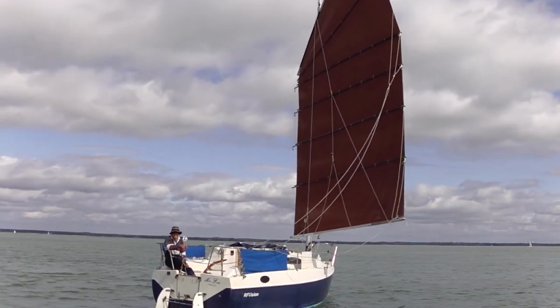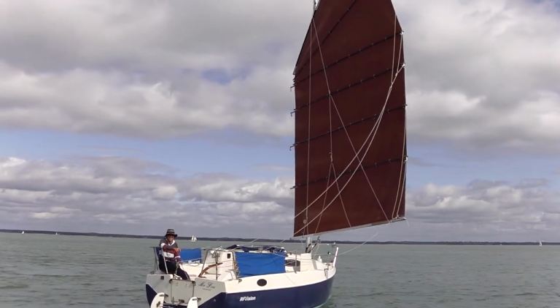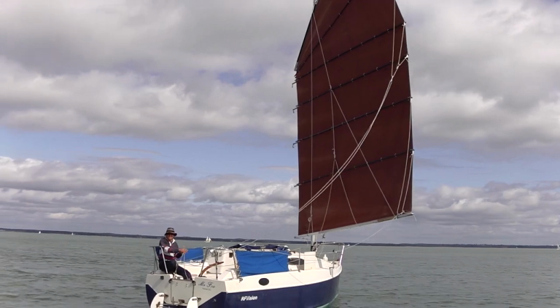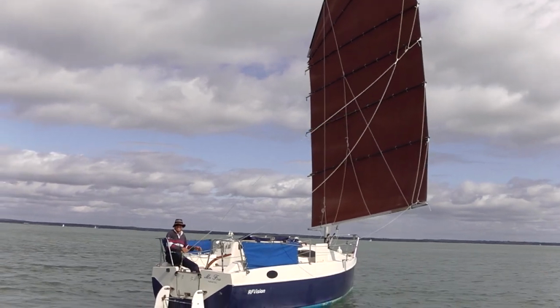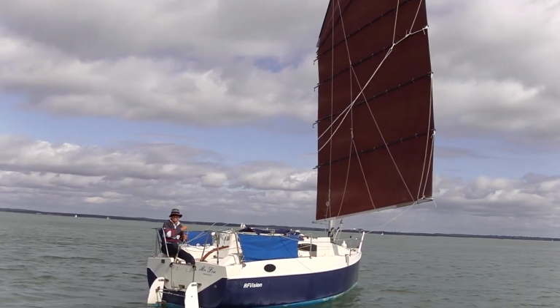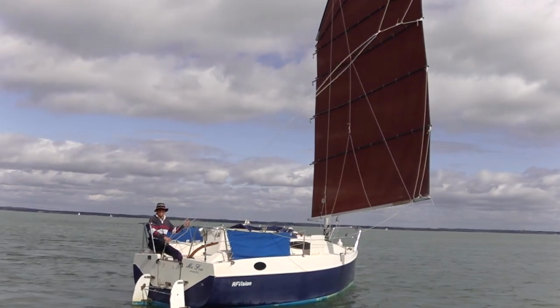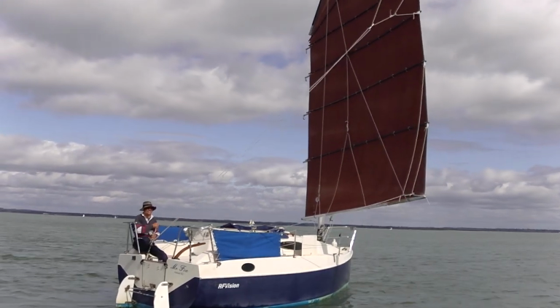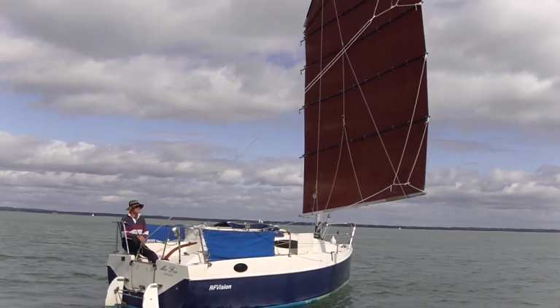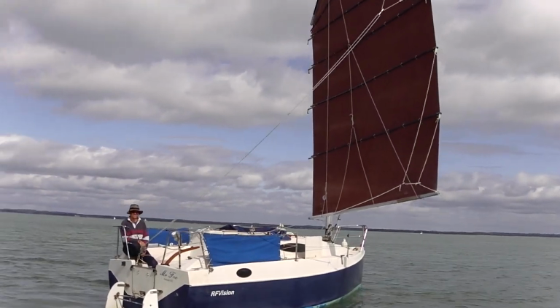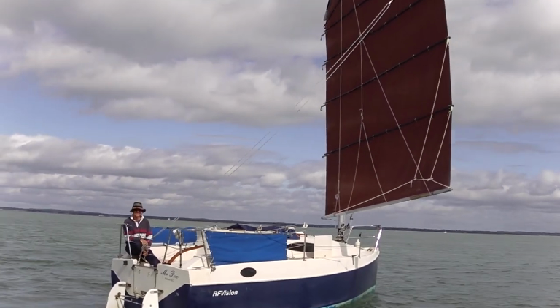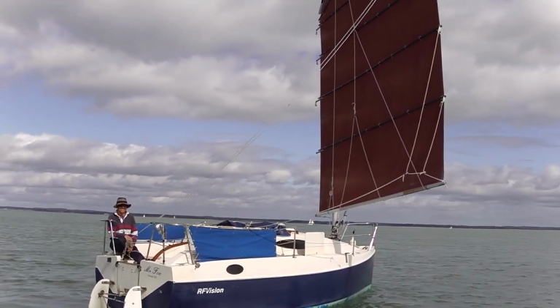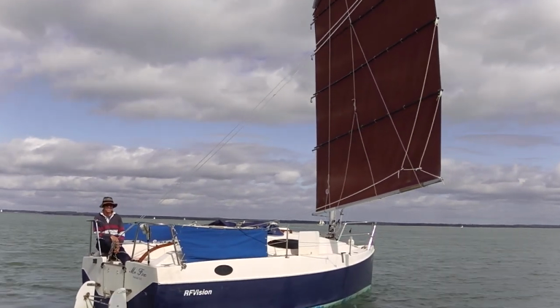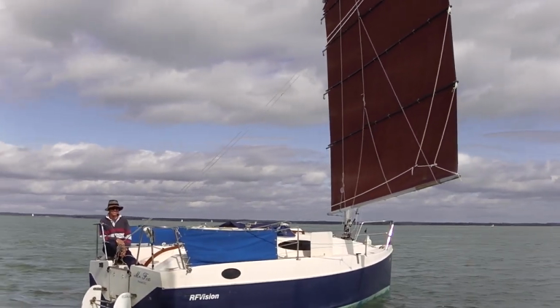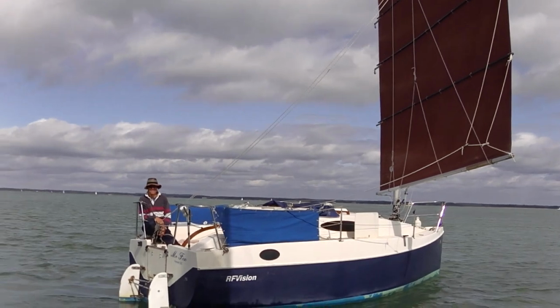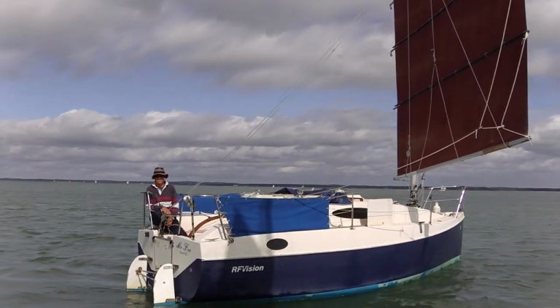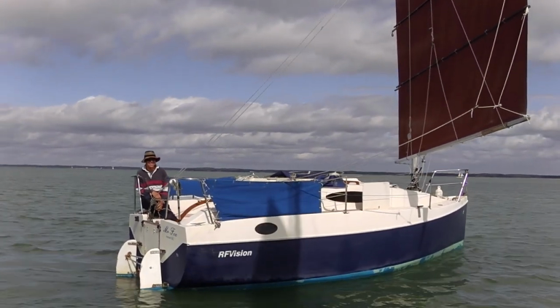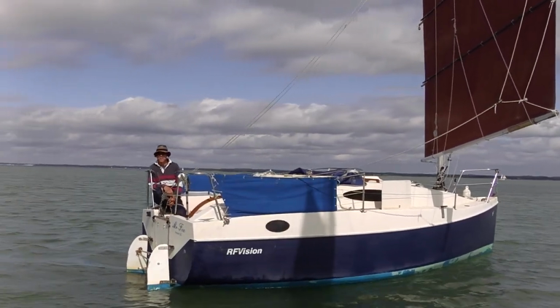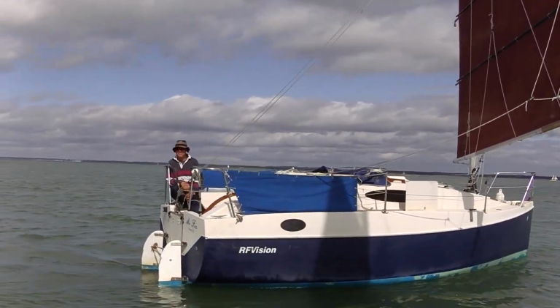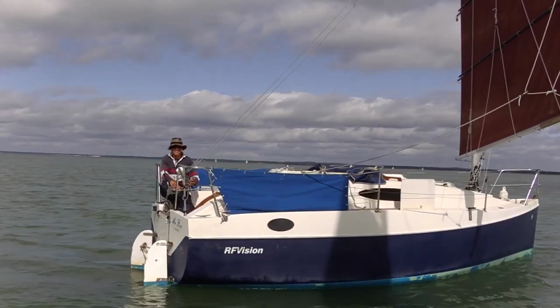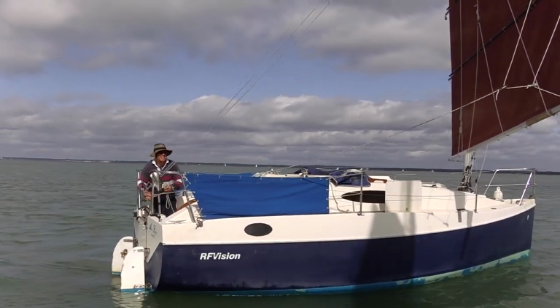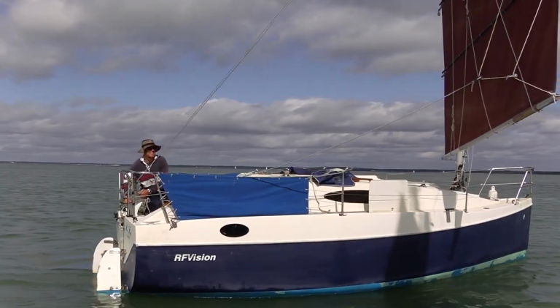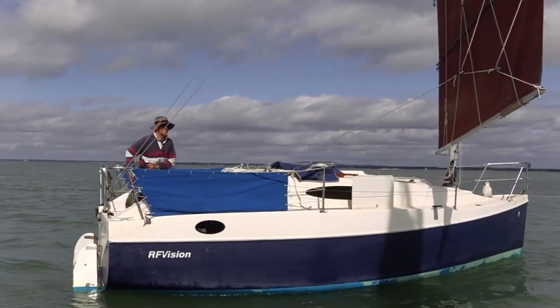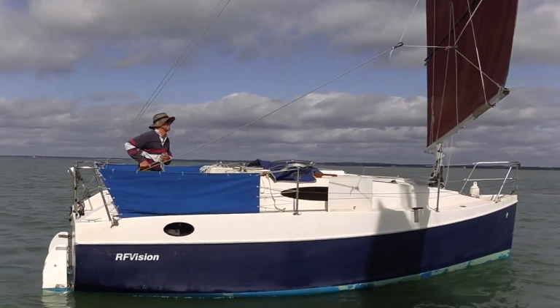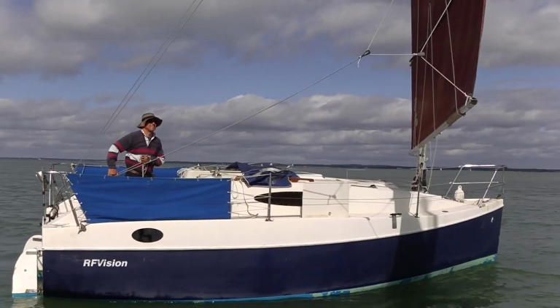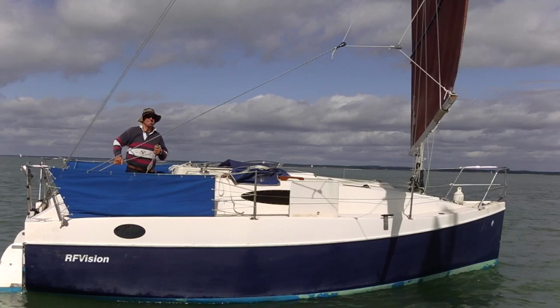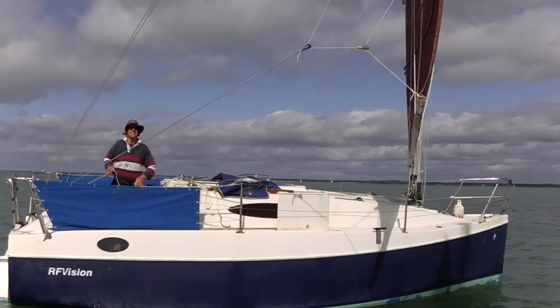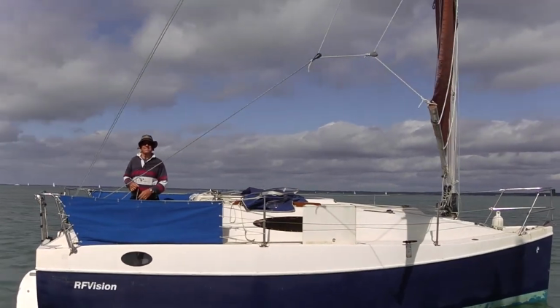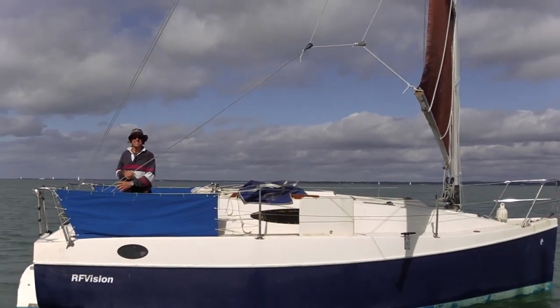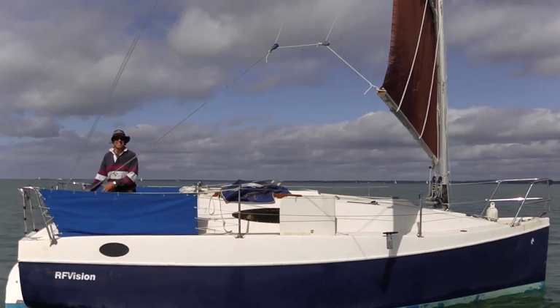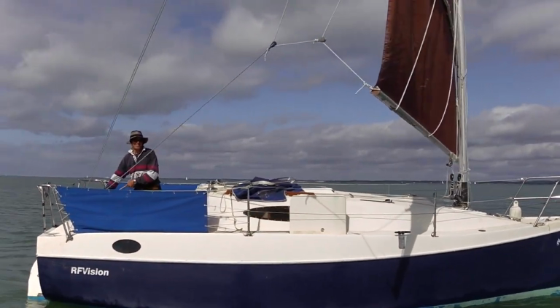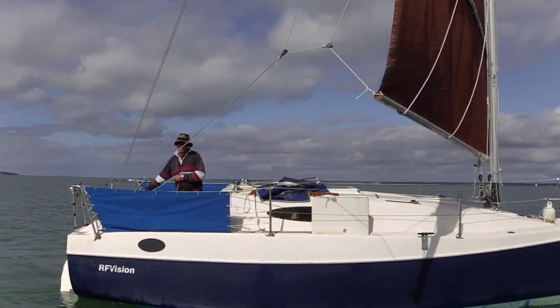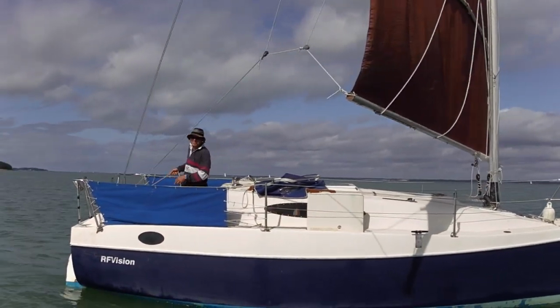That's a very easily driven hull, isn't it? No waves, it's lovely. Hit her with a wave and she stops dead though. Well, it's a small boat, that's why.